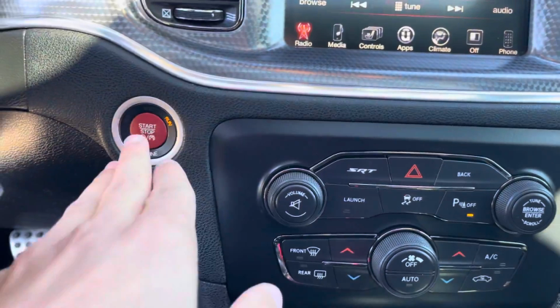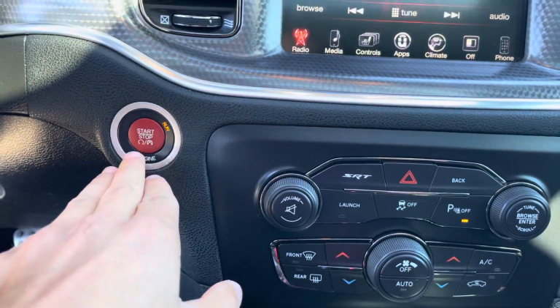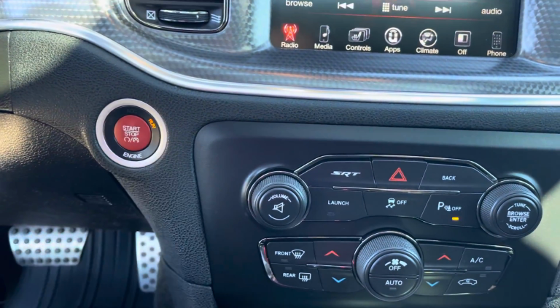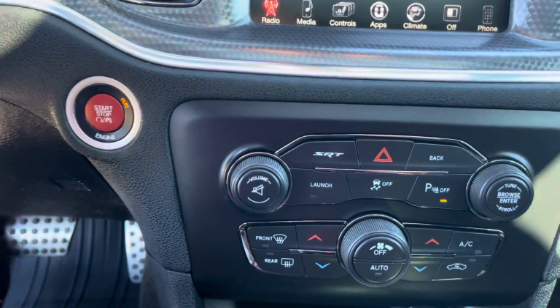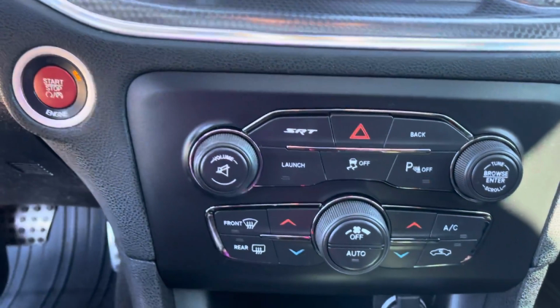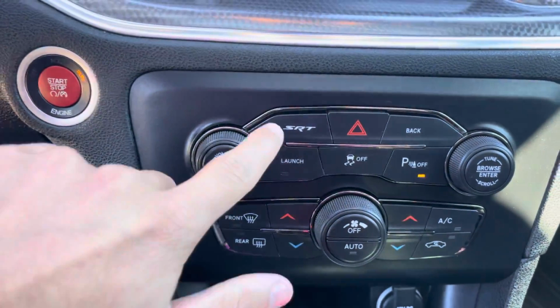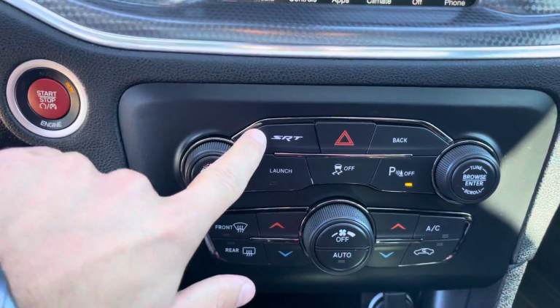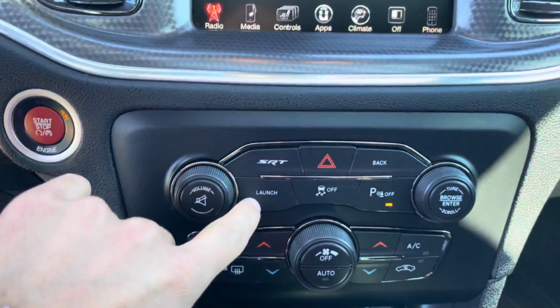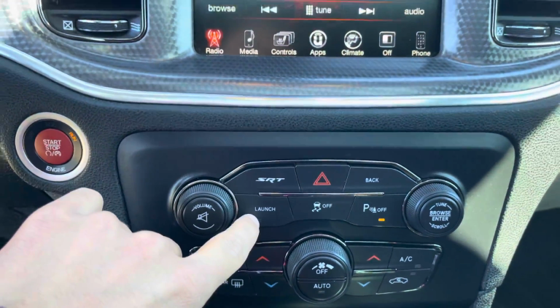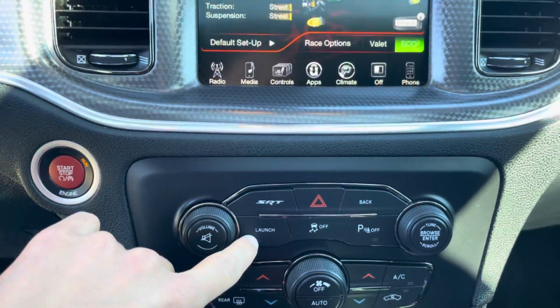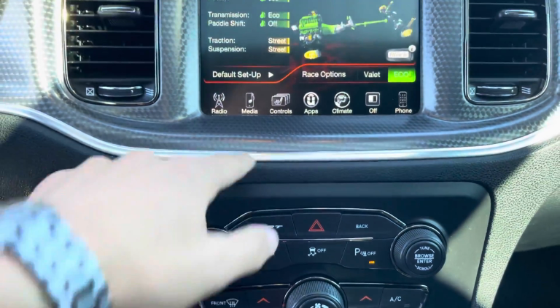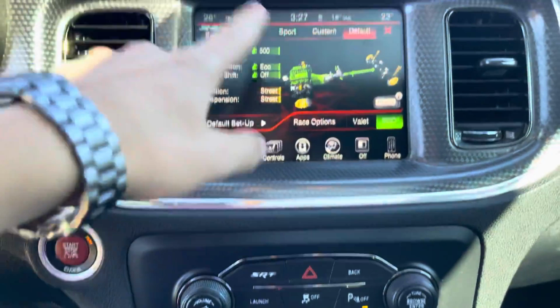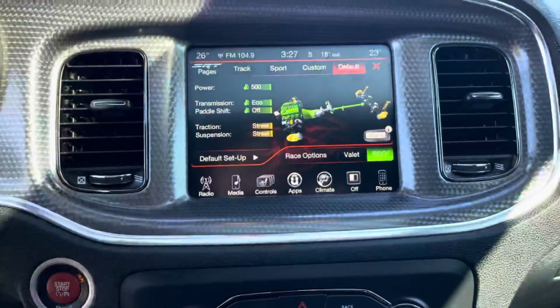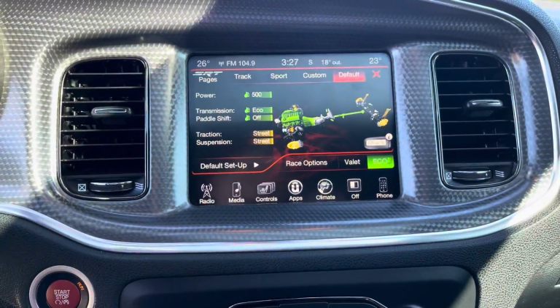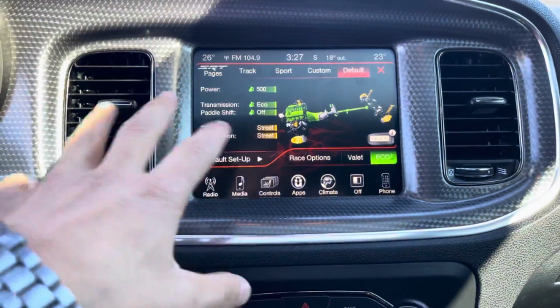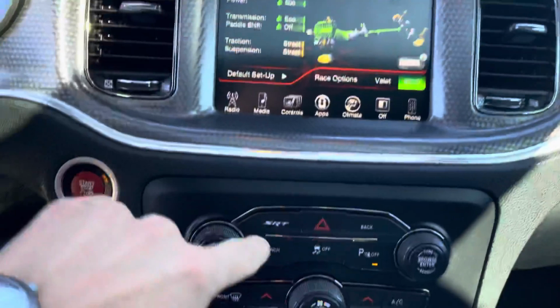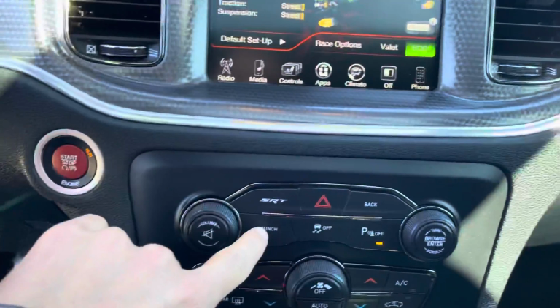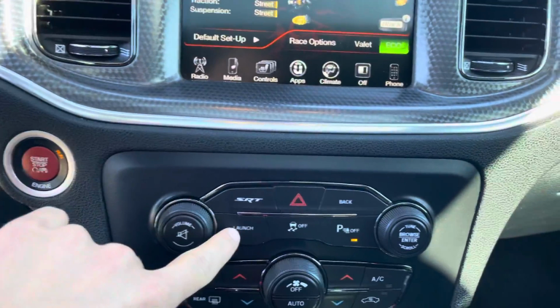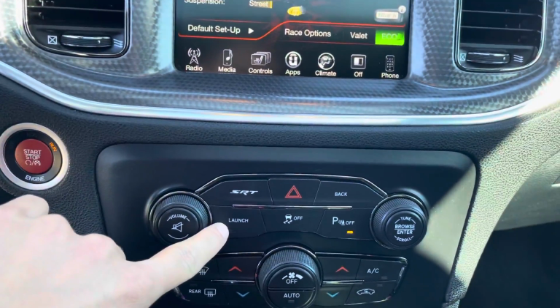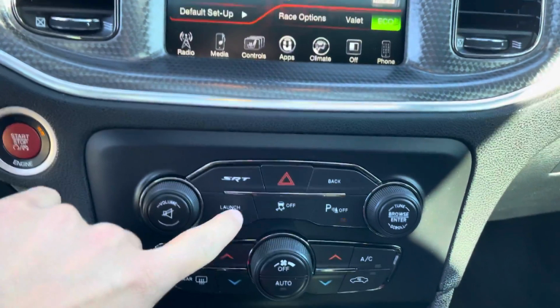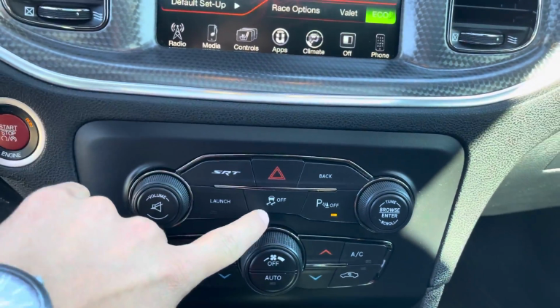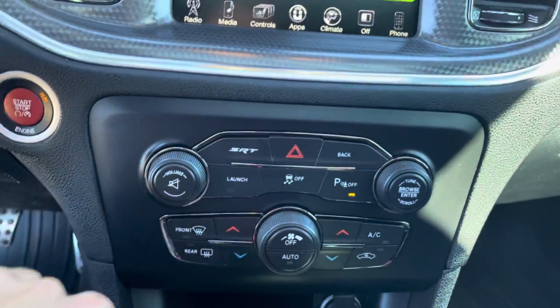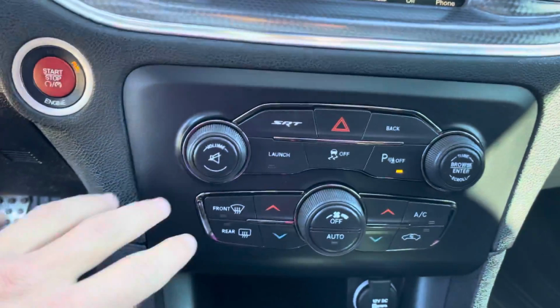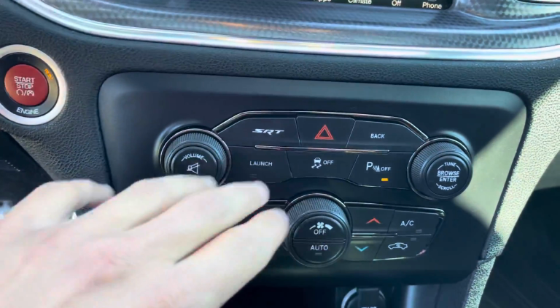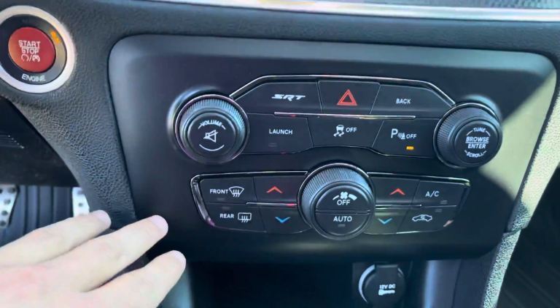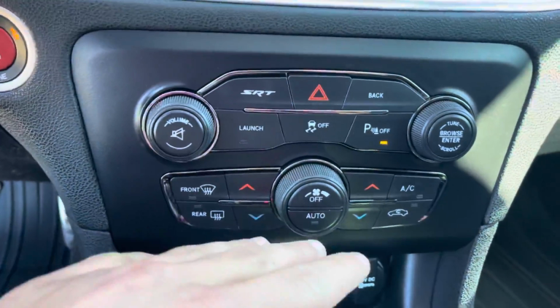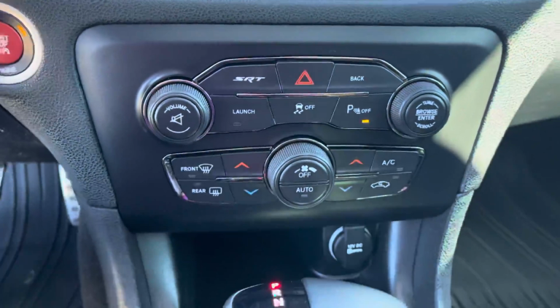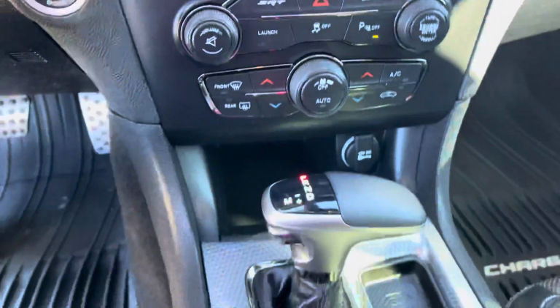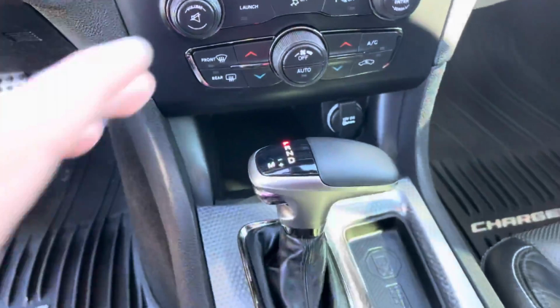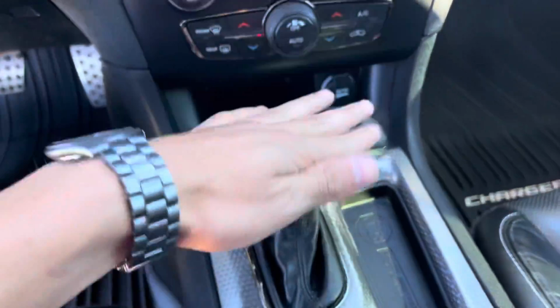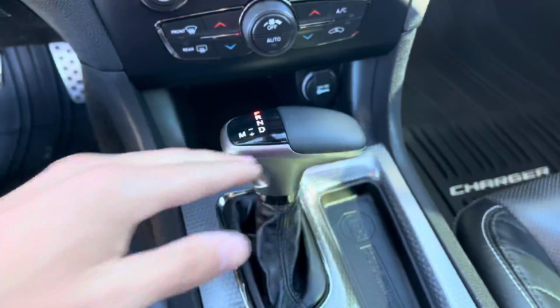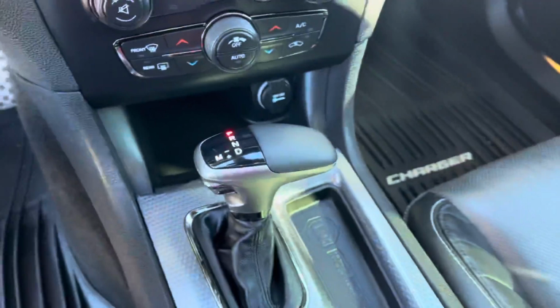You got your red start/stop button, SRT page as I mentioned — so you hit that and it goes onto your forms to change it all up. You have launch control, traction control, parking sensors, dual climate control, and an 8-speed automatic.